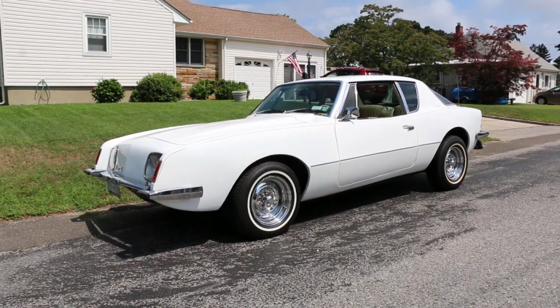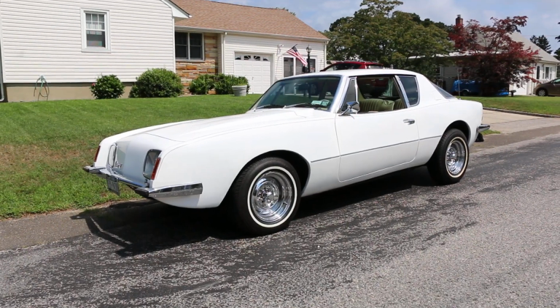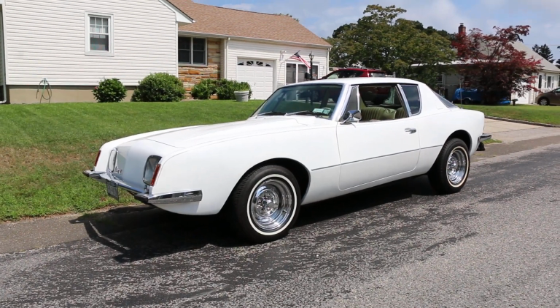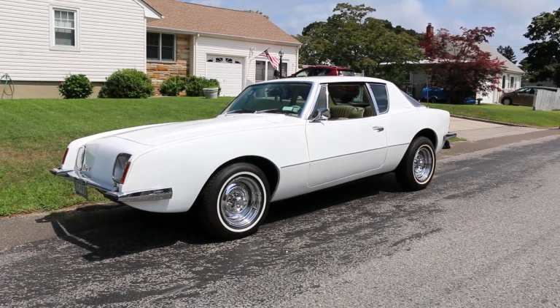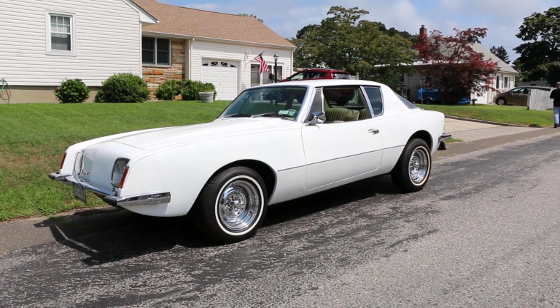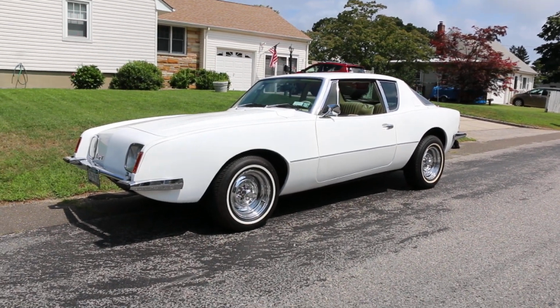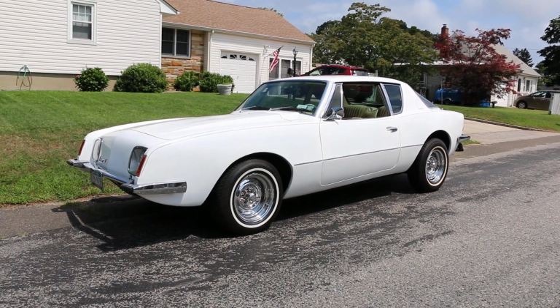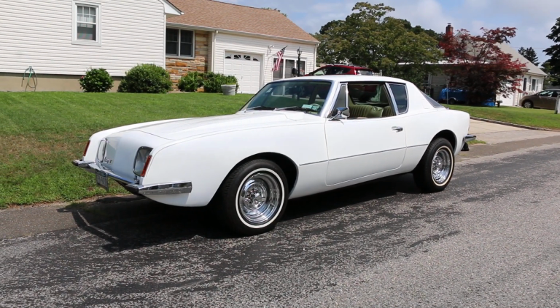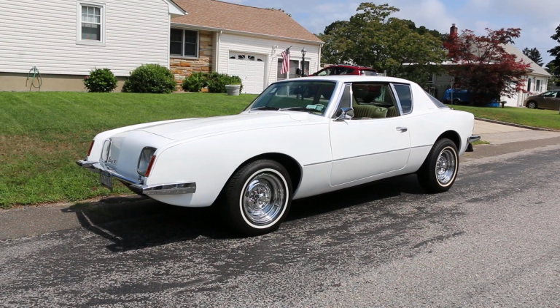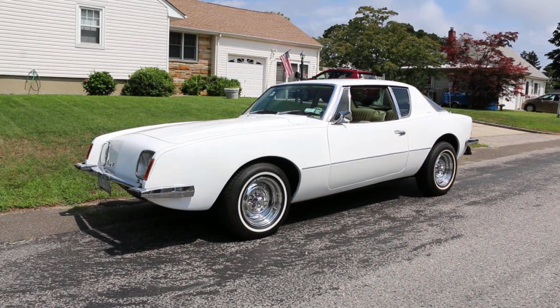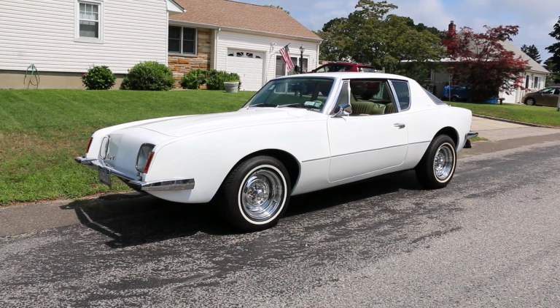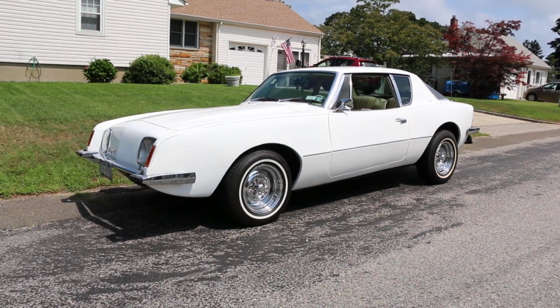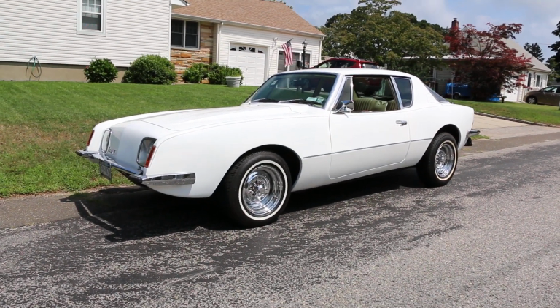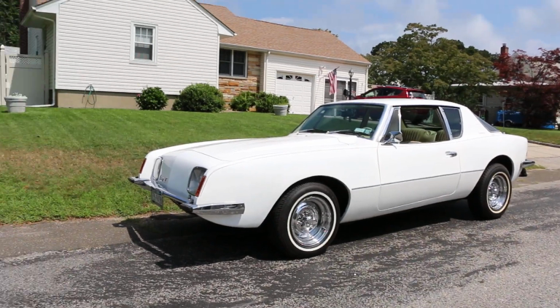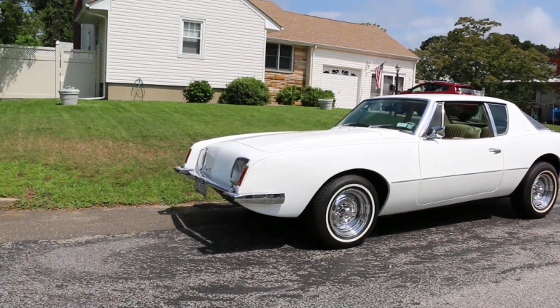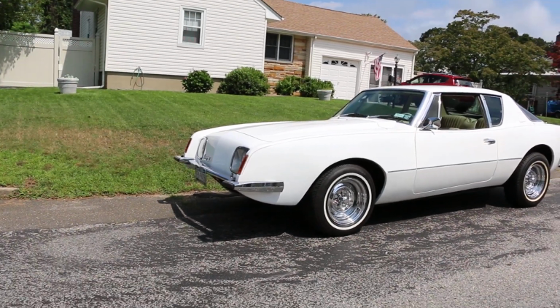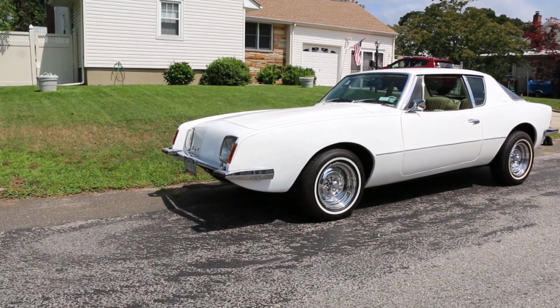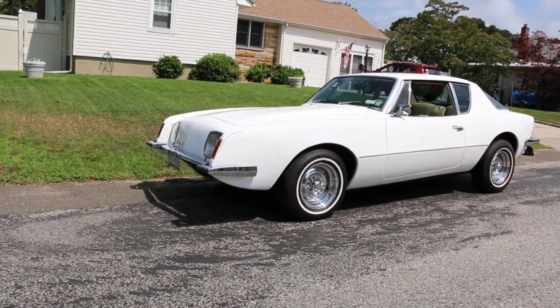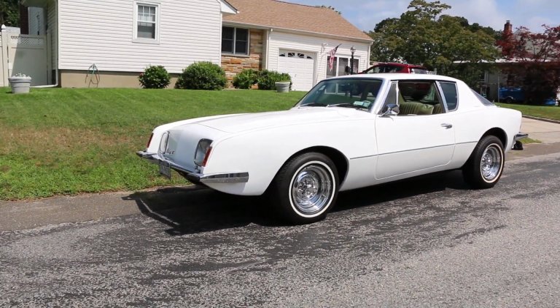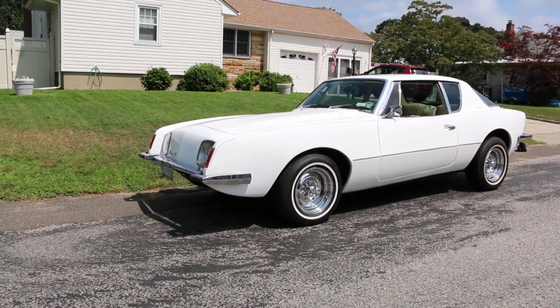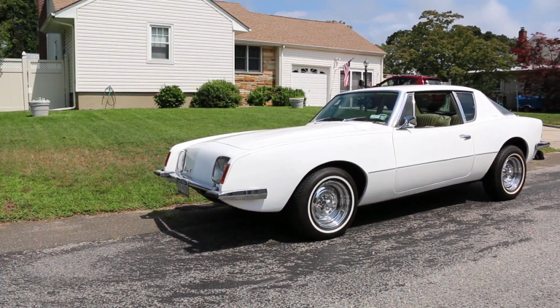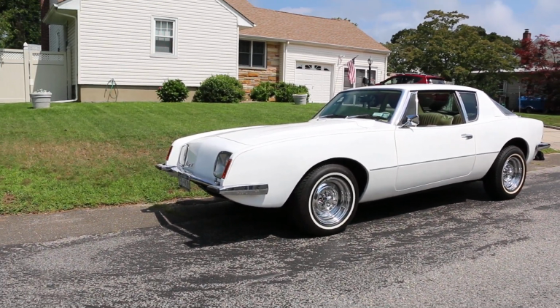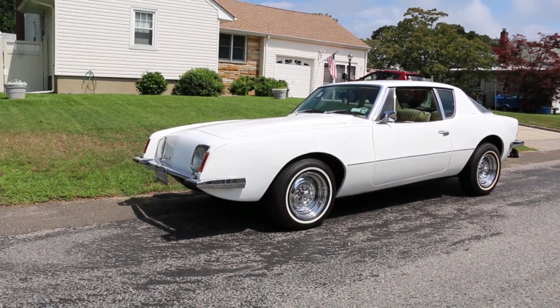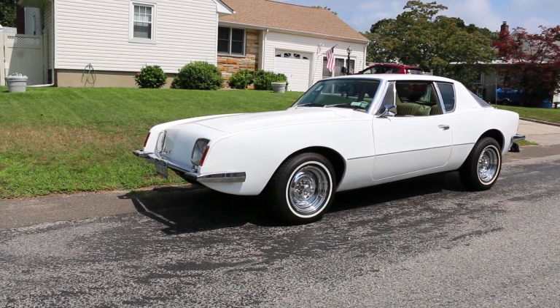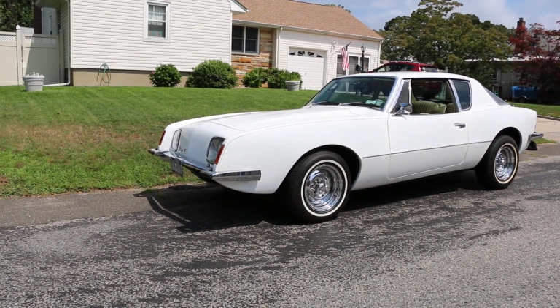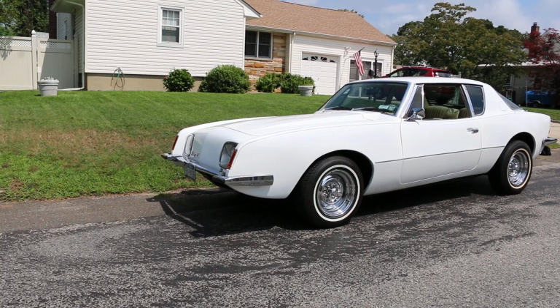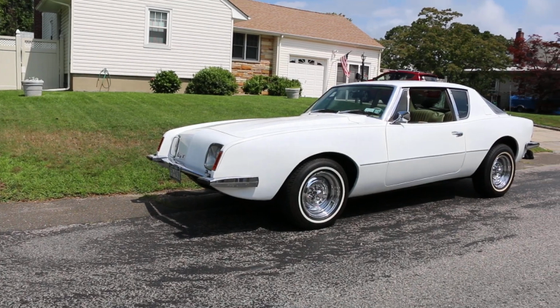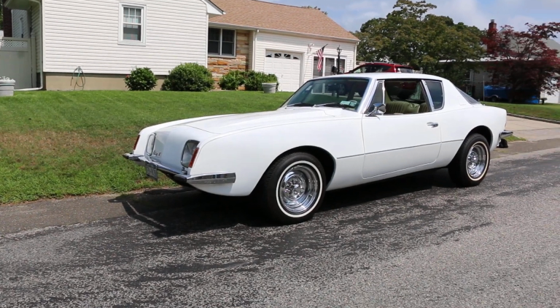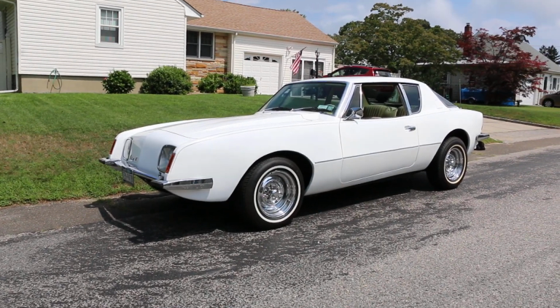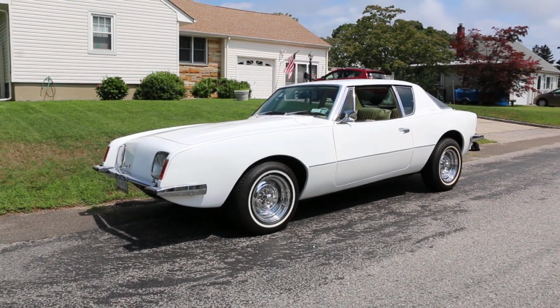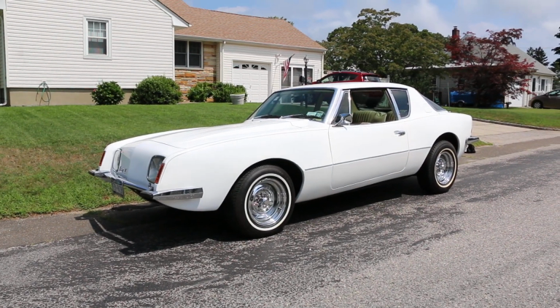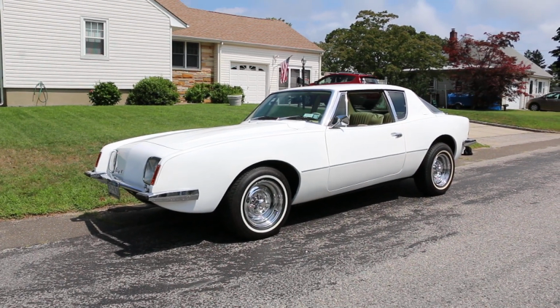Hey guys, thanks for joining us today. Mike here at Weeby Autos. We have a 1970 Avanti II. Man, what a pretty car. Thank you. You've owned this one for a while, right? Yes, a long time. So tell us a little bit about it.